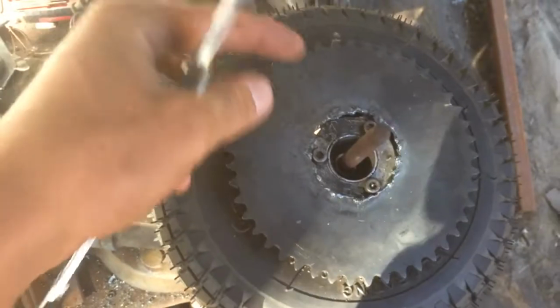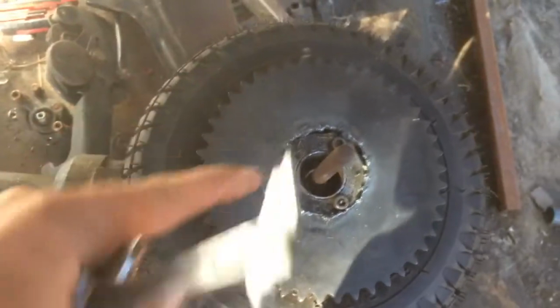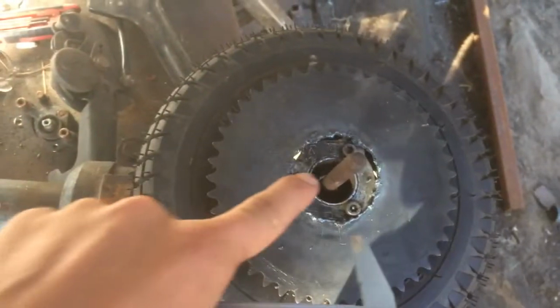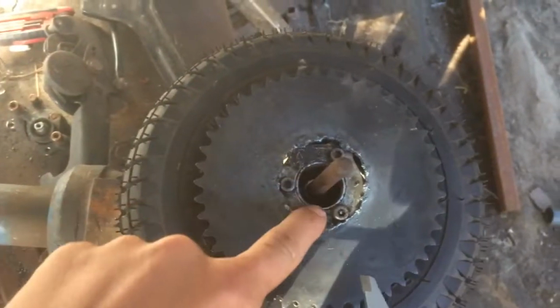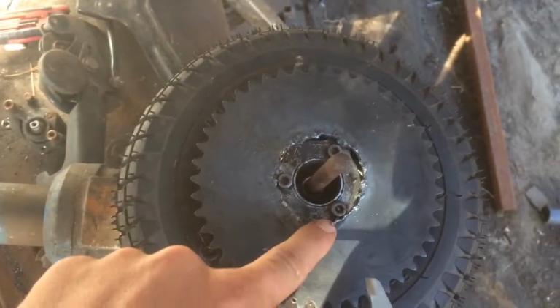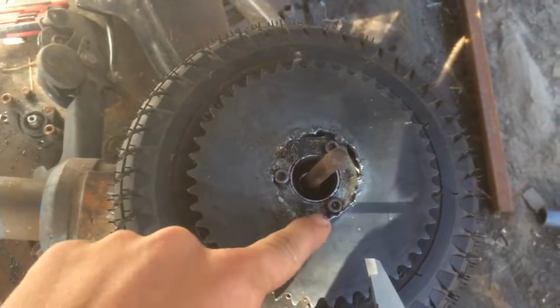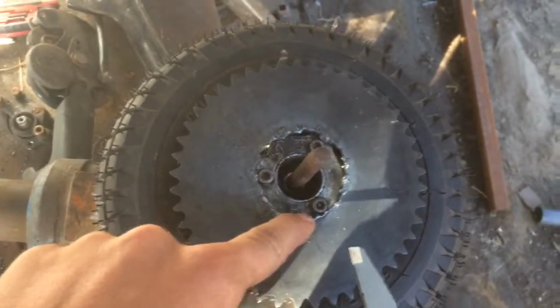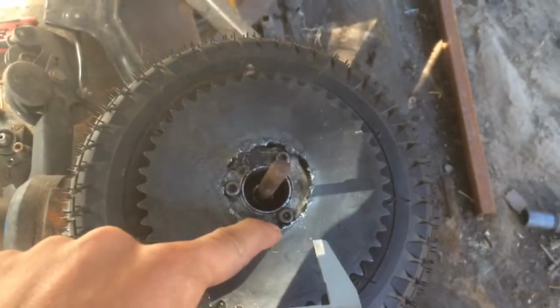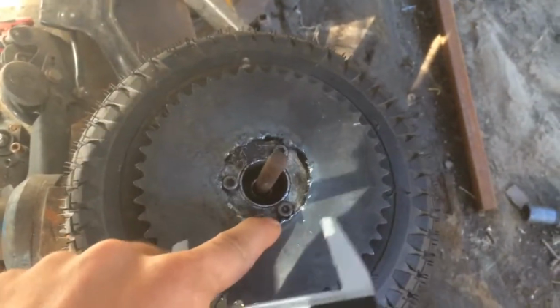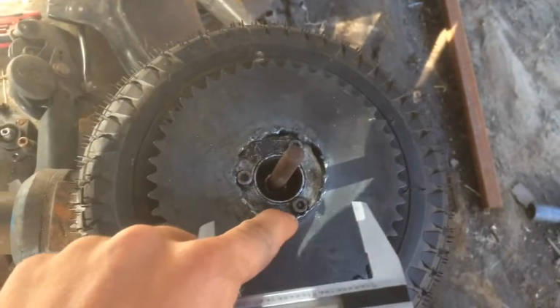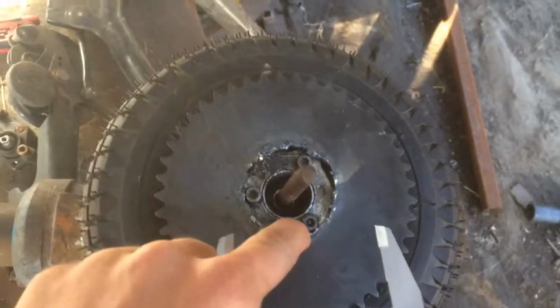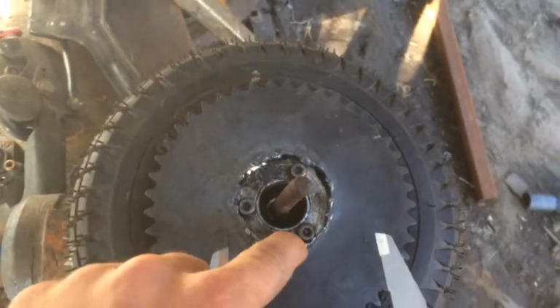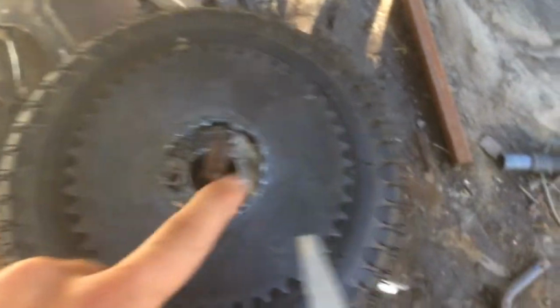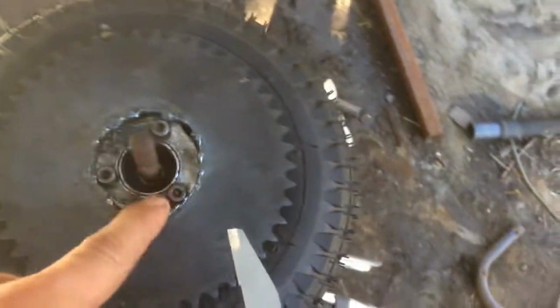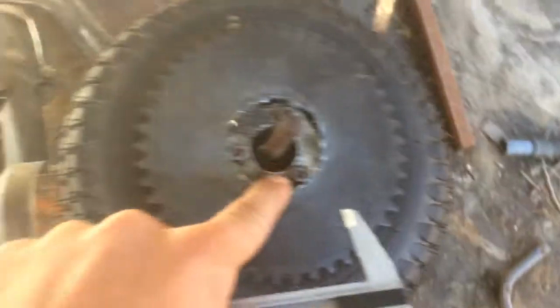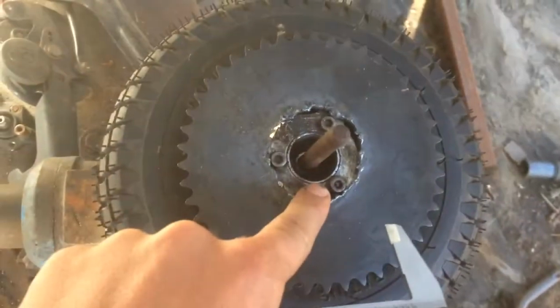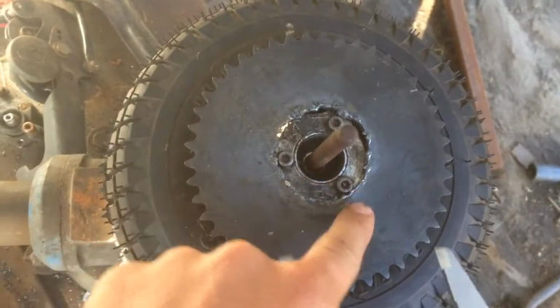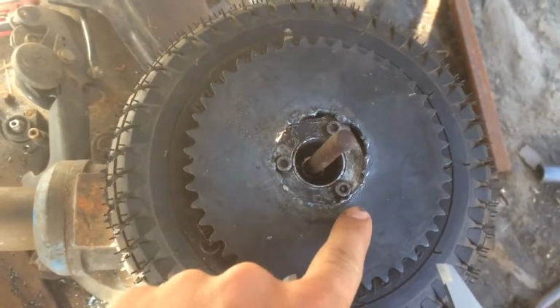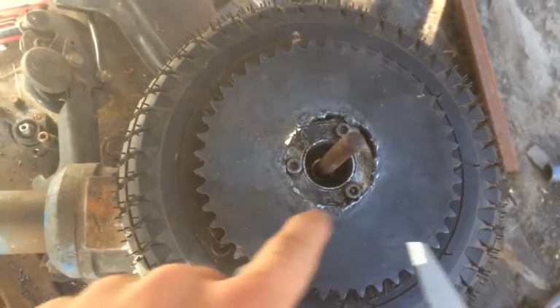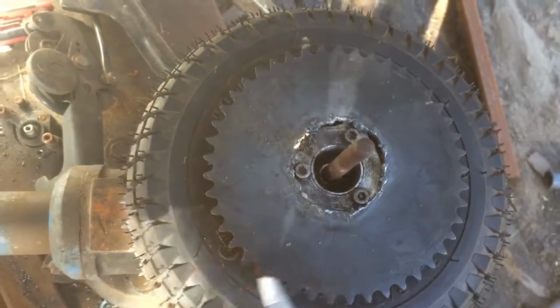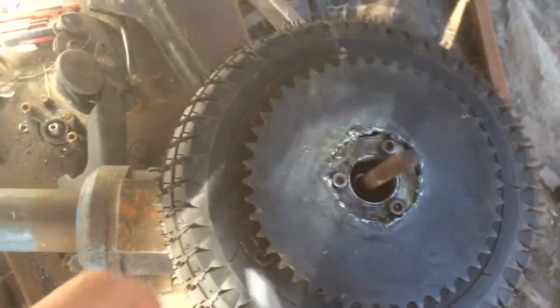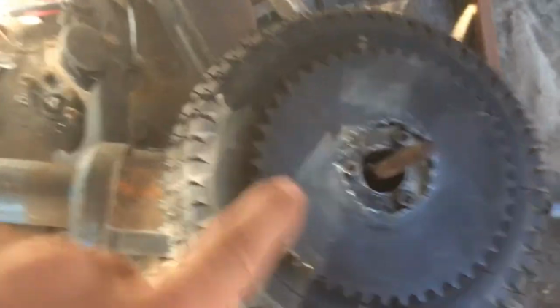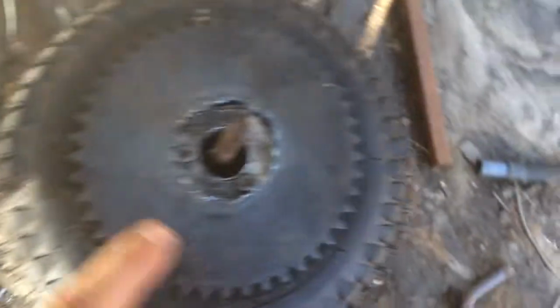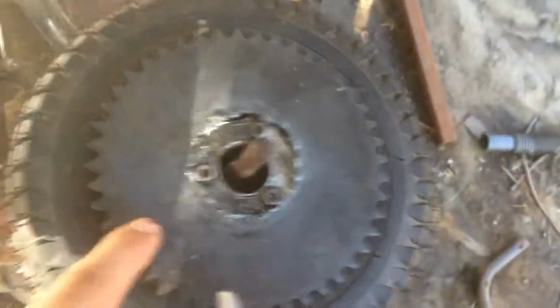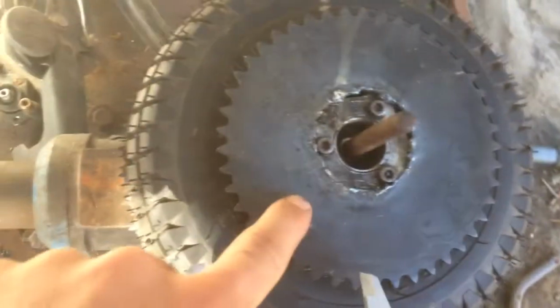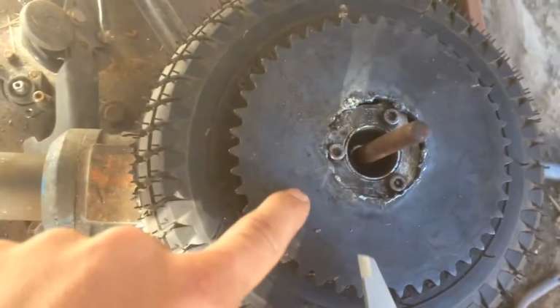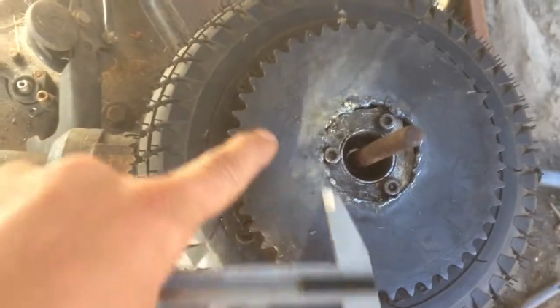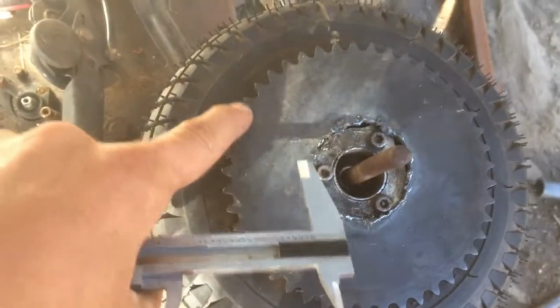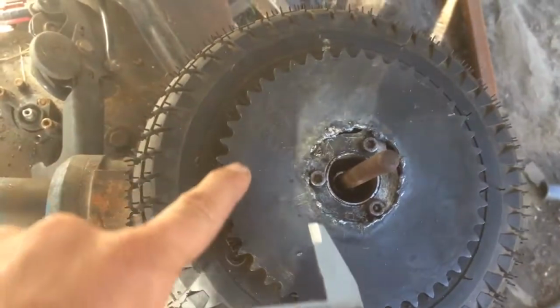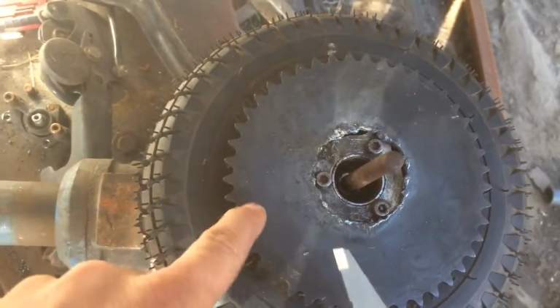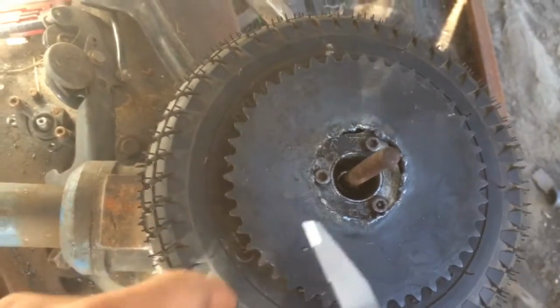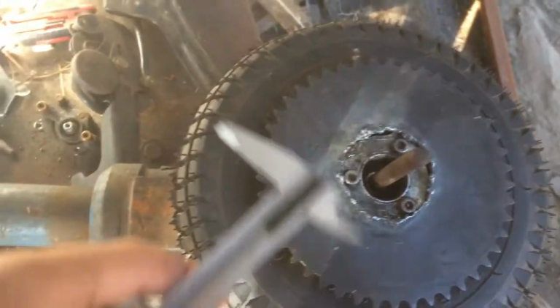I've got this all covered up. I'm going to grind this clean, then weld it all around. It's just about perfect.